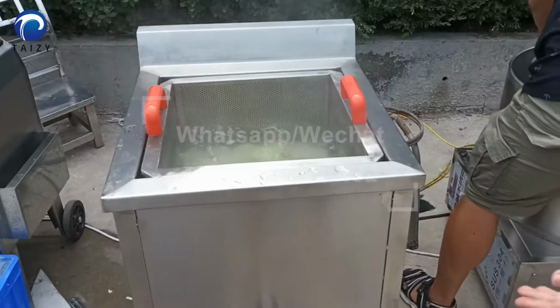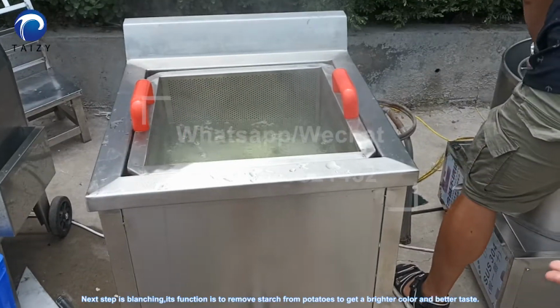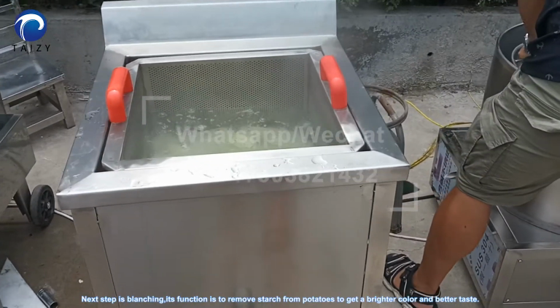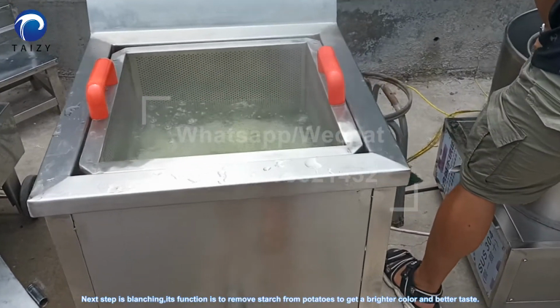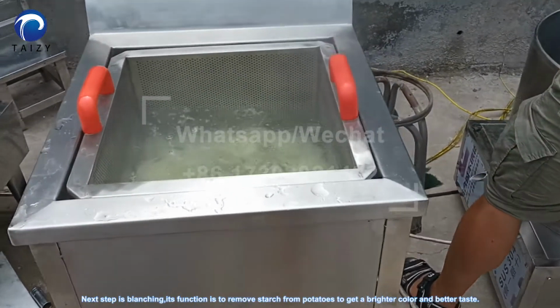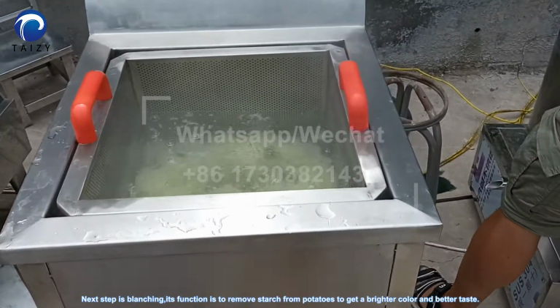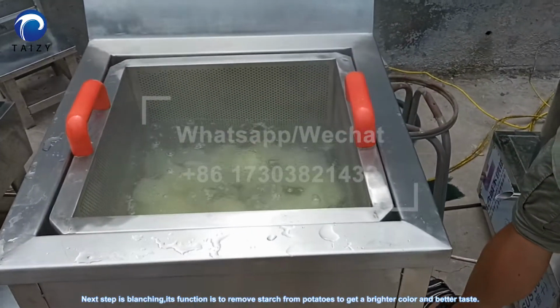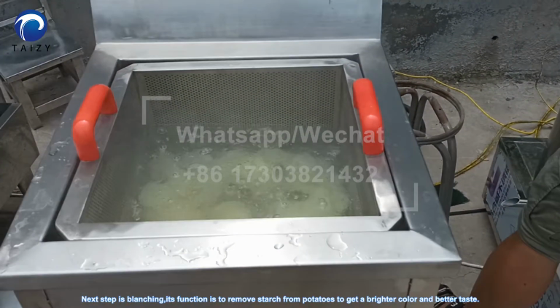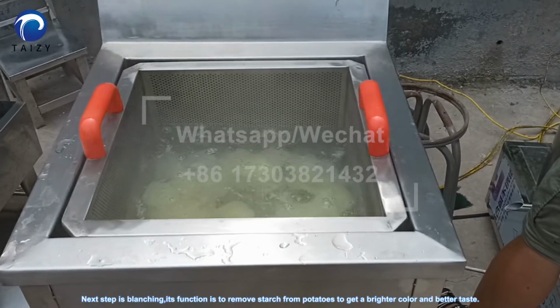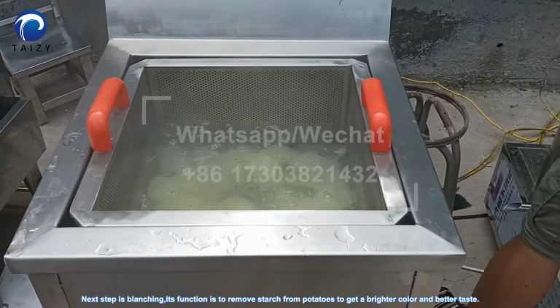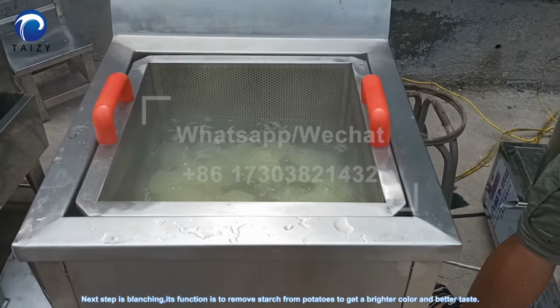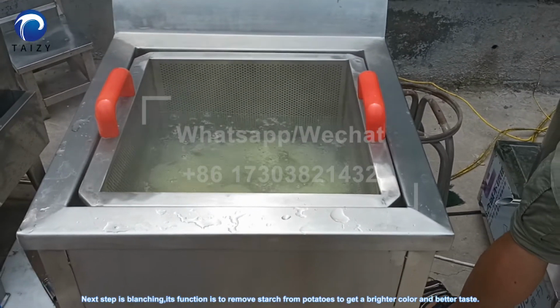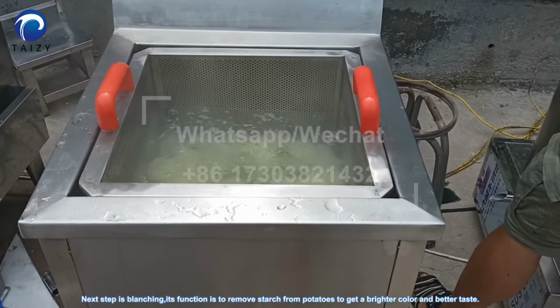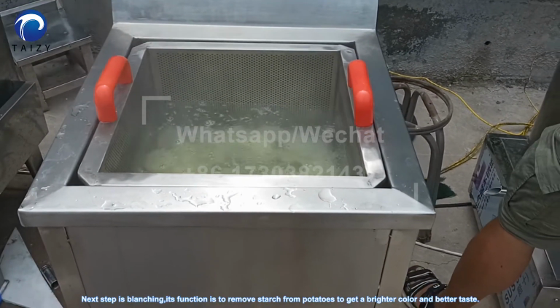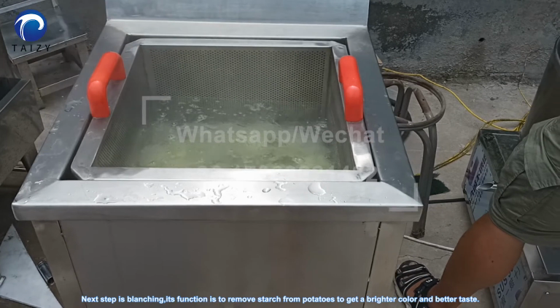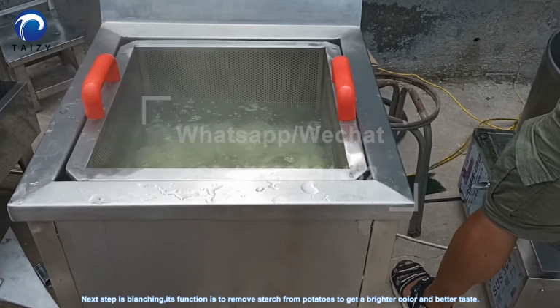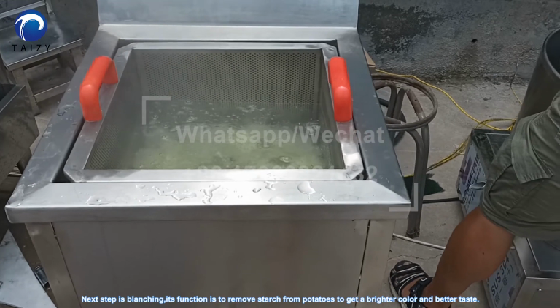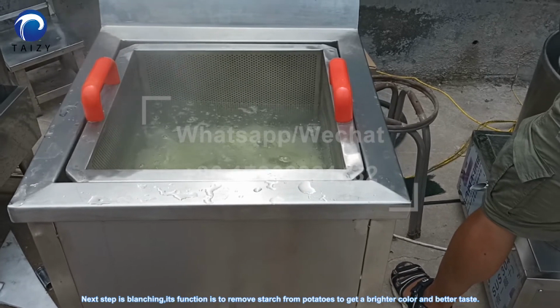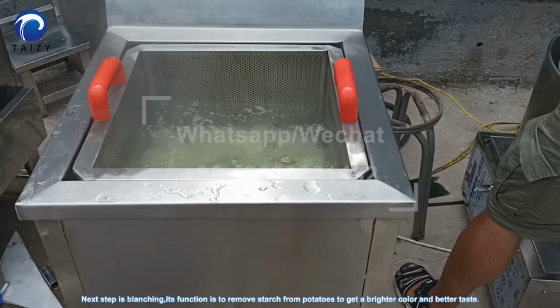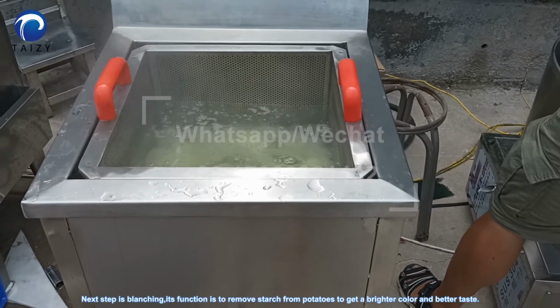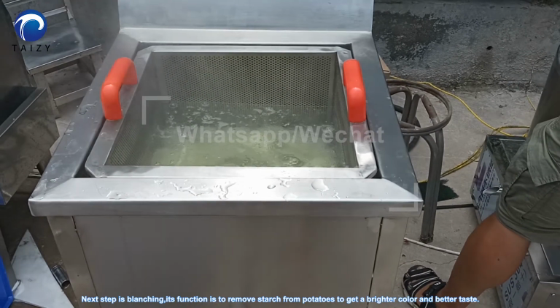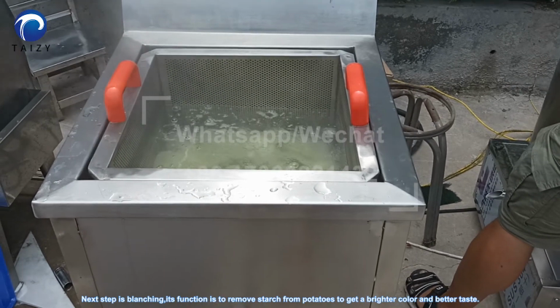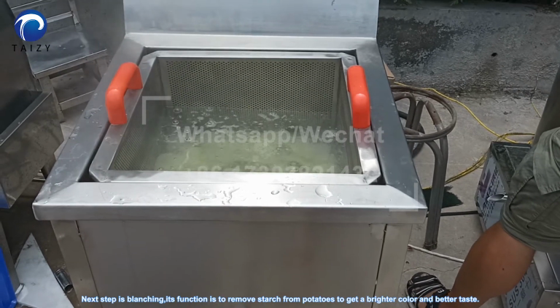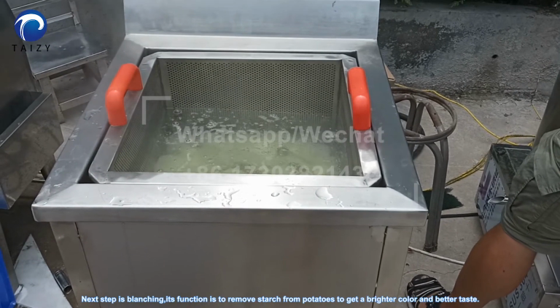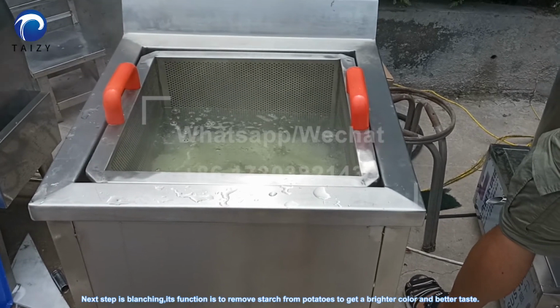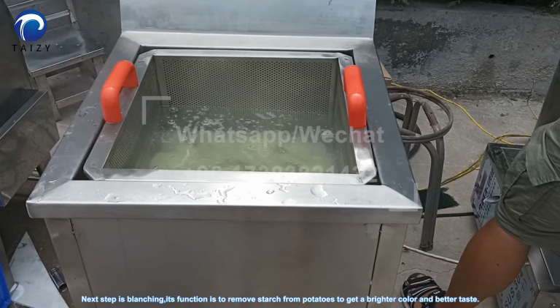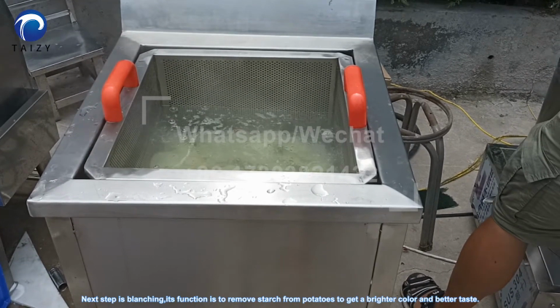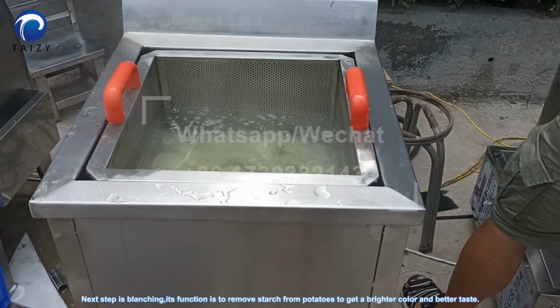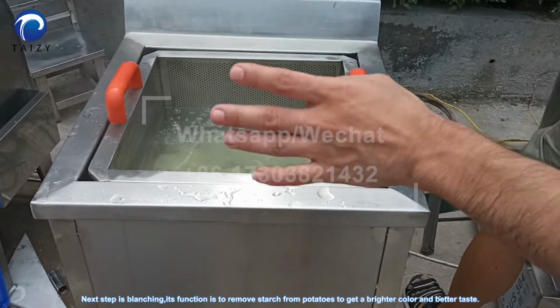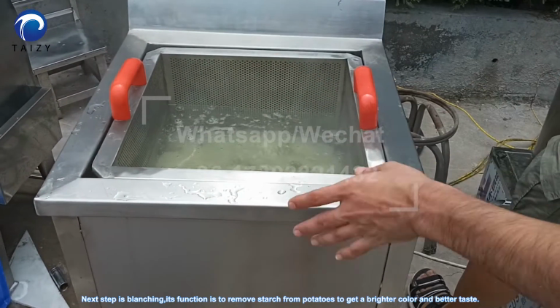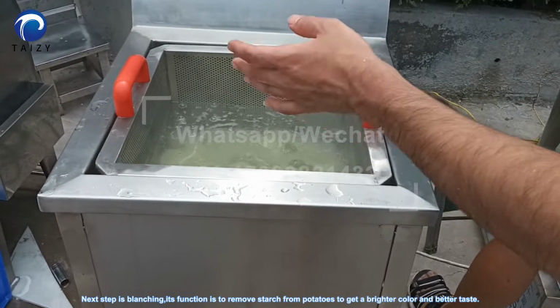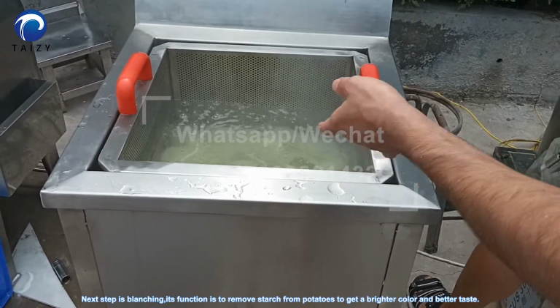The next step is blanching. Its function is to remove starch from the potatoes, to get a brighter color and better taste.